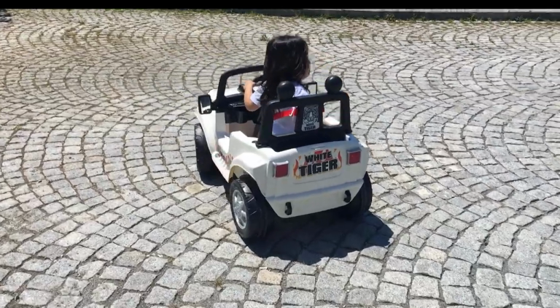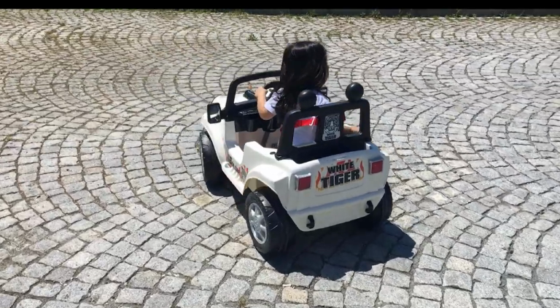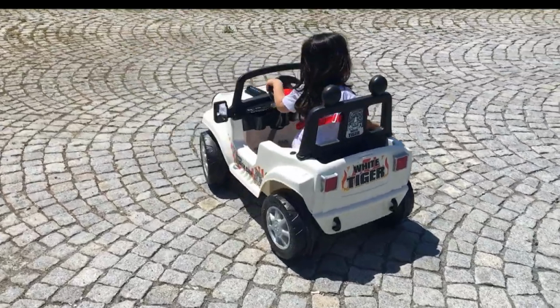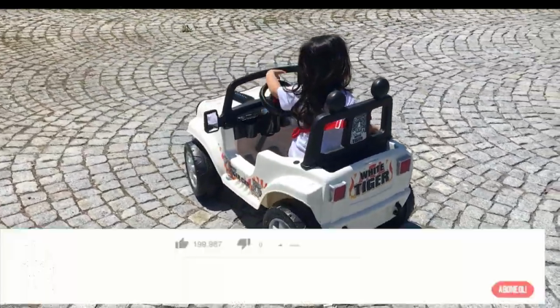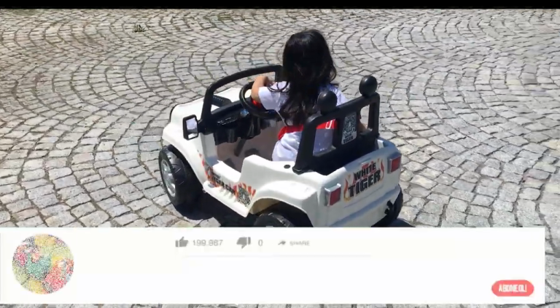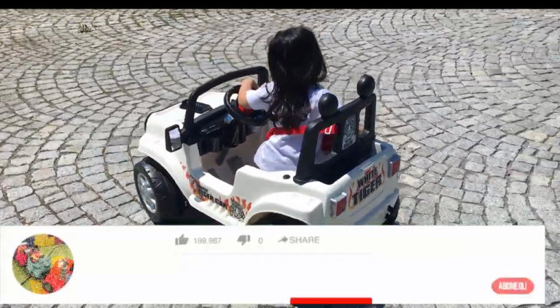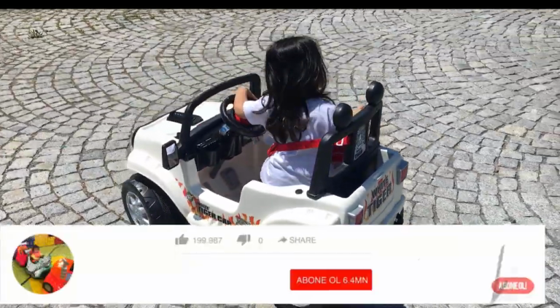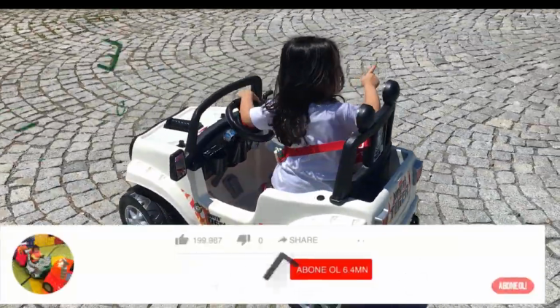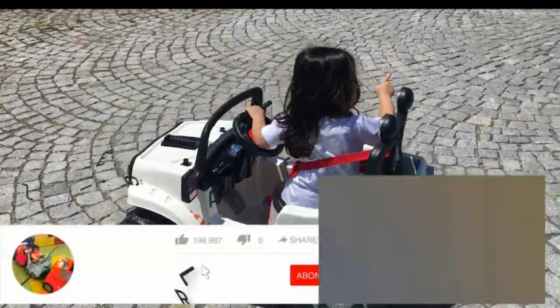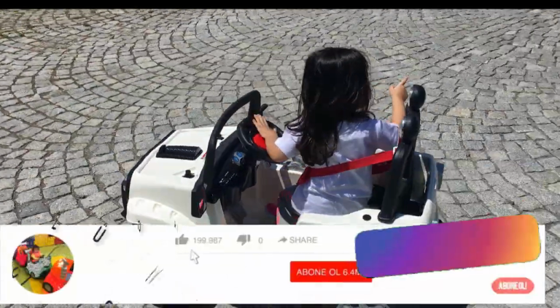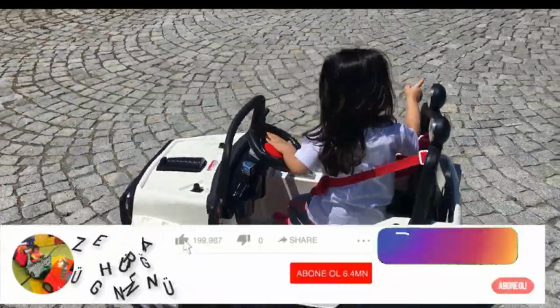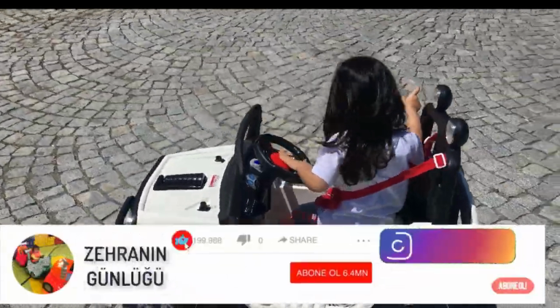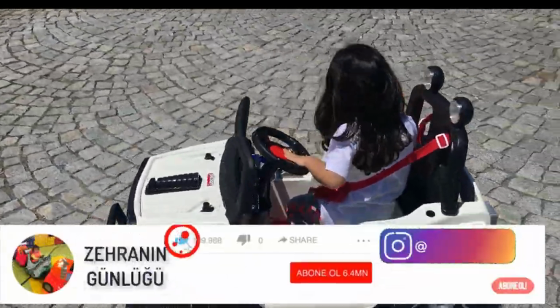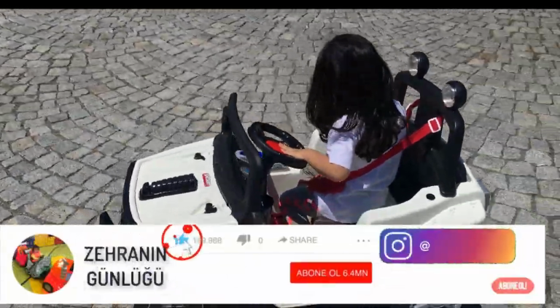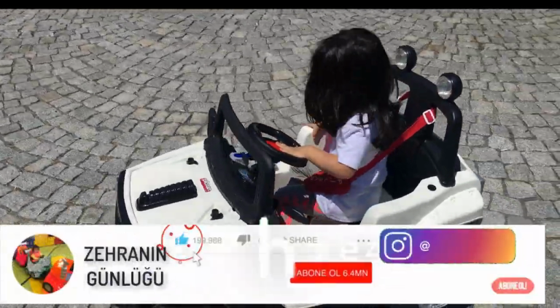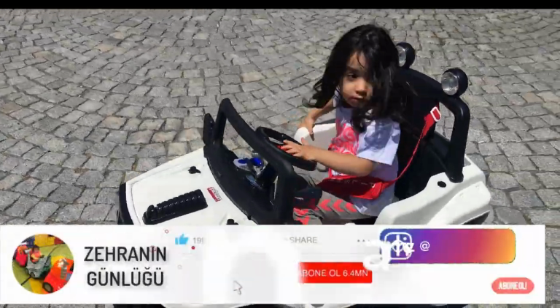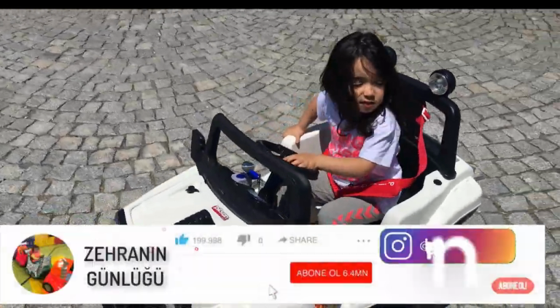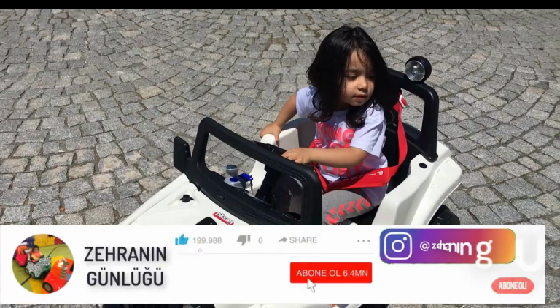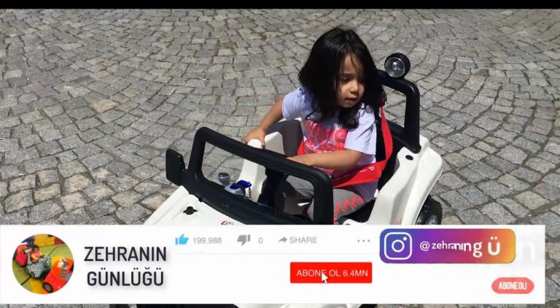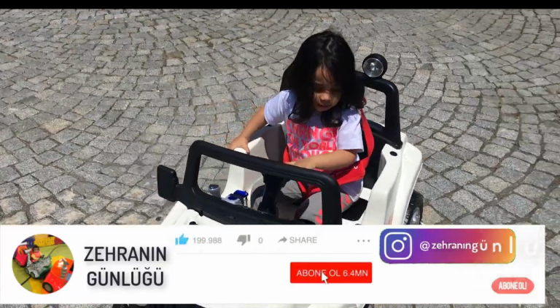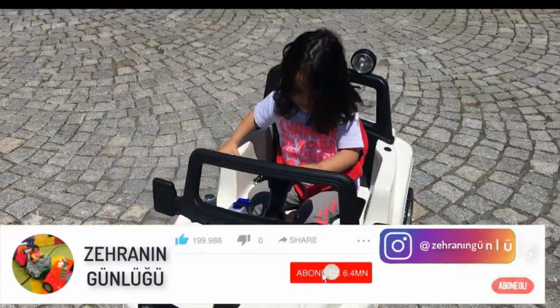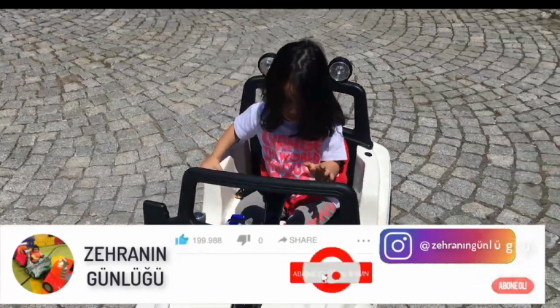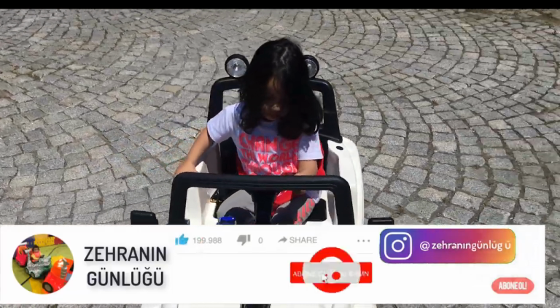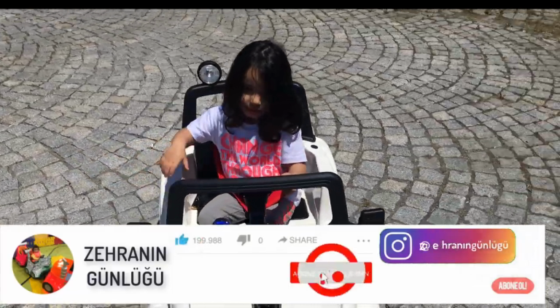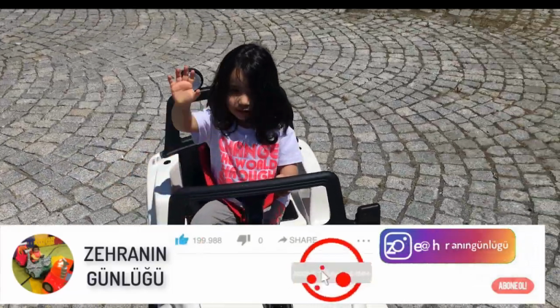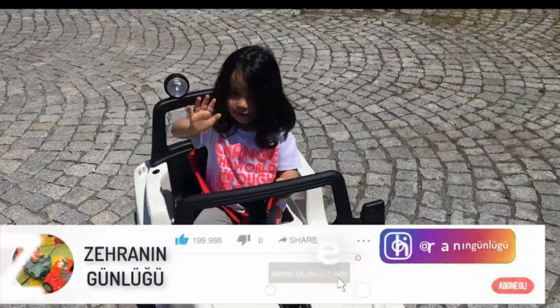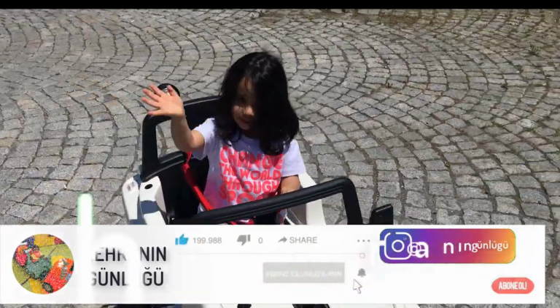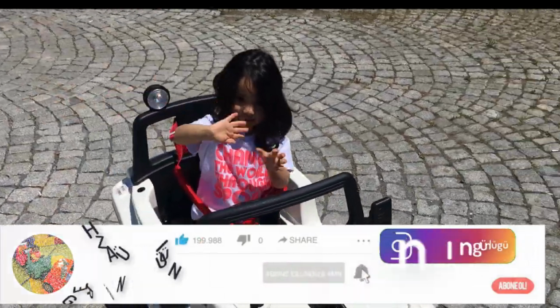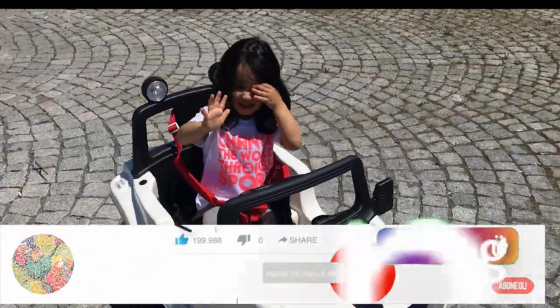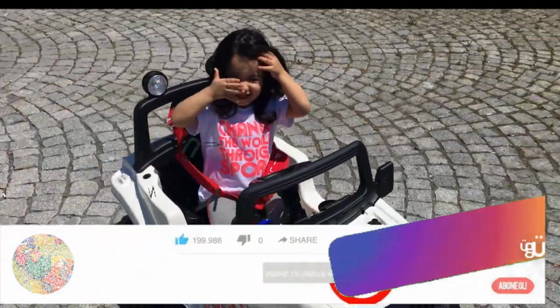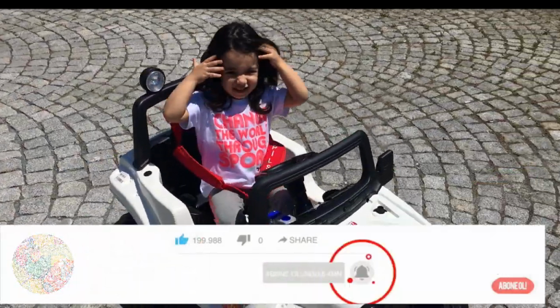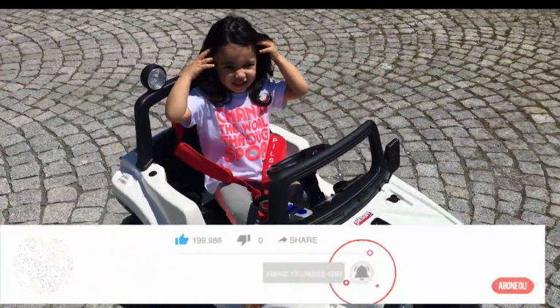Evet arkadaşlar, biz oynamaya devam ediyoruz. Kanalımıza abone olup like atmayı unutmayın. Yeni bir video ile karşınızda olmak üzere, herkese bay bay!